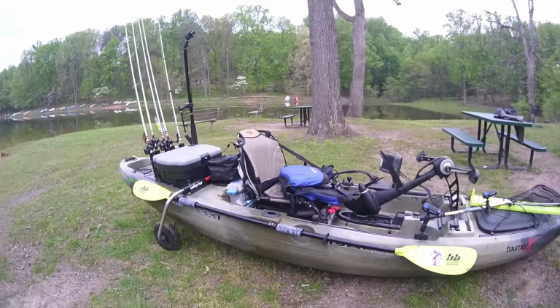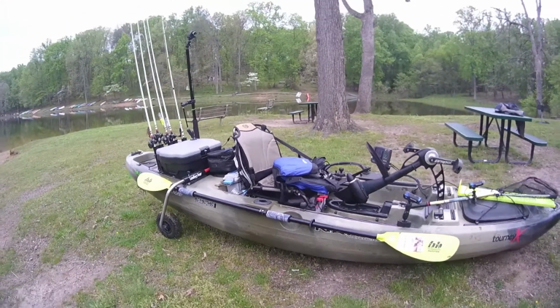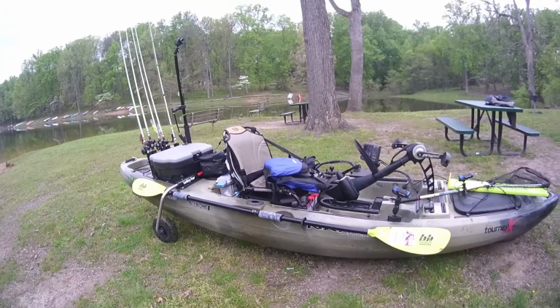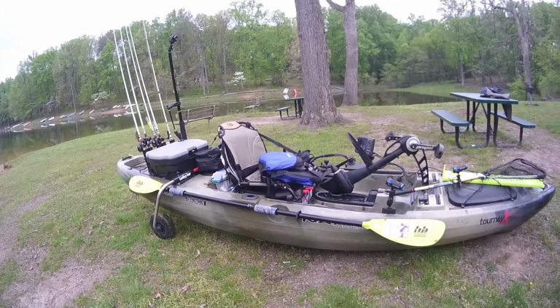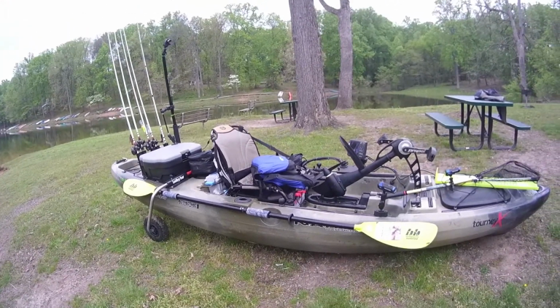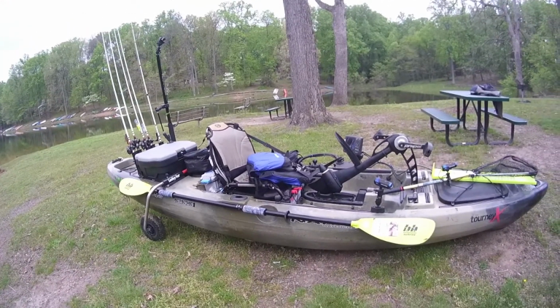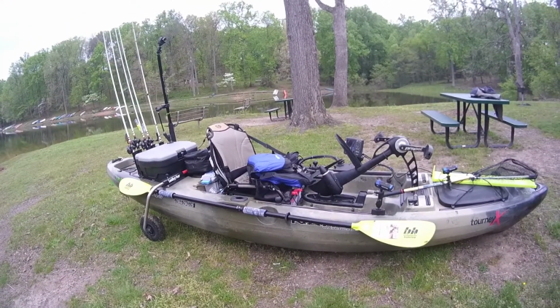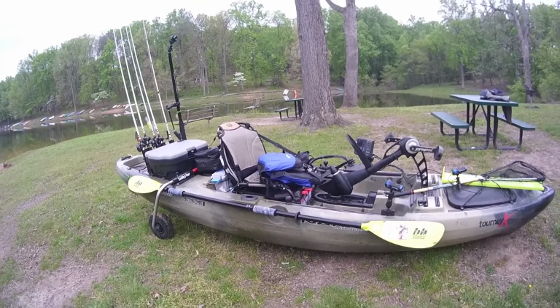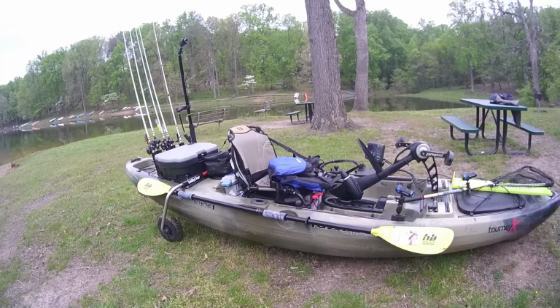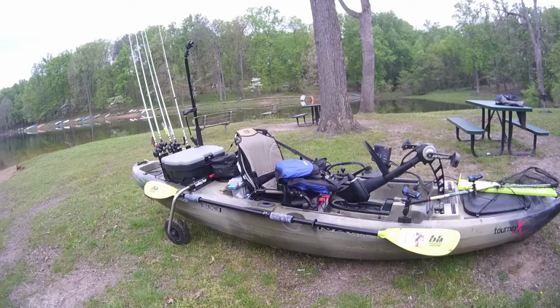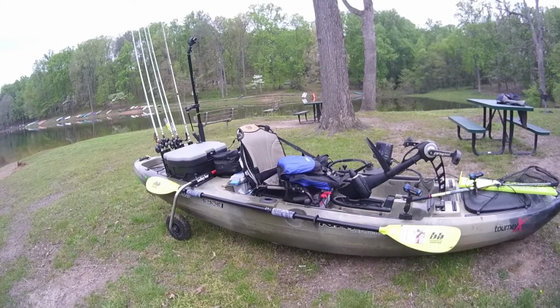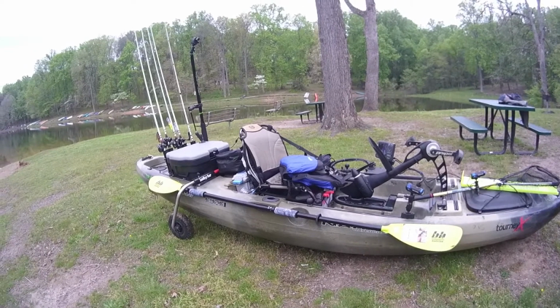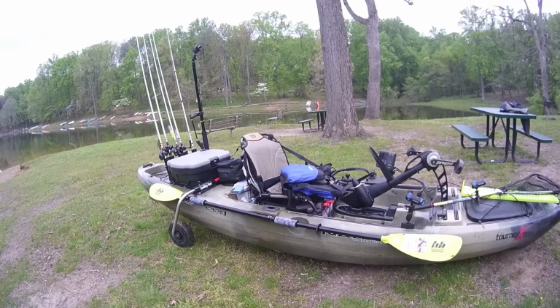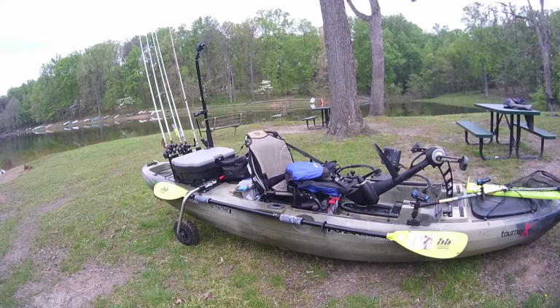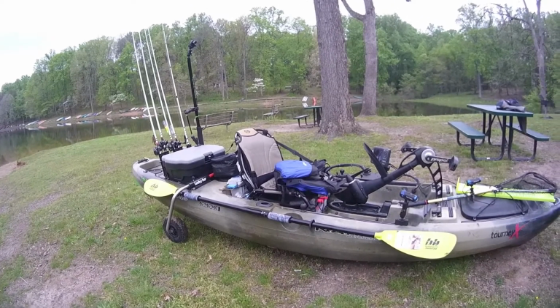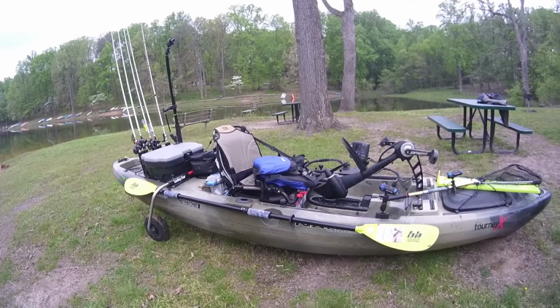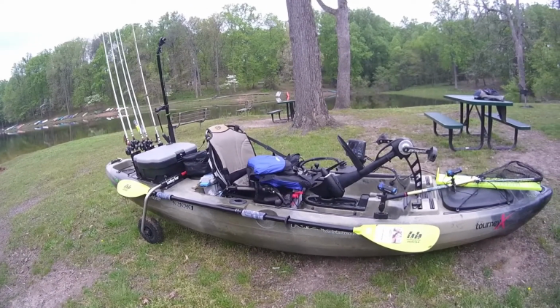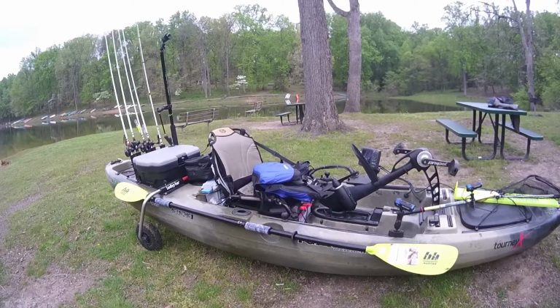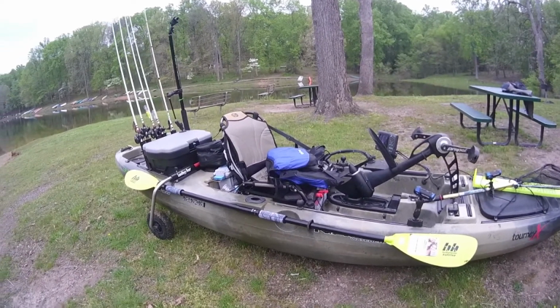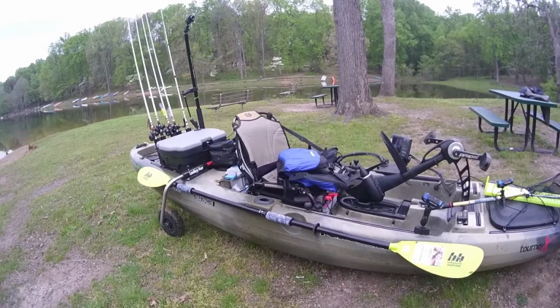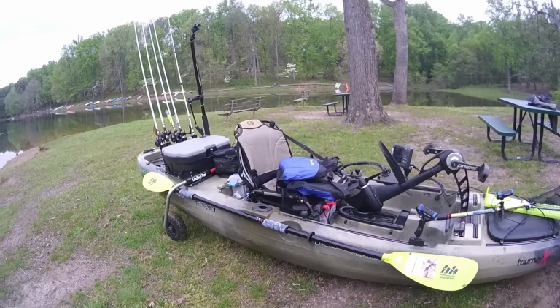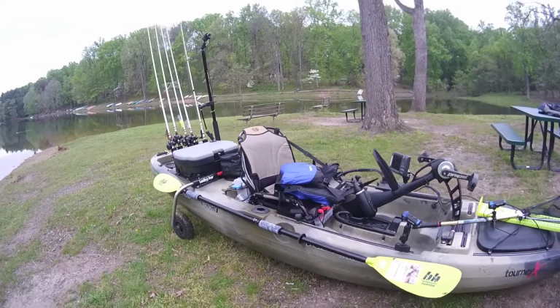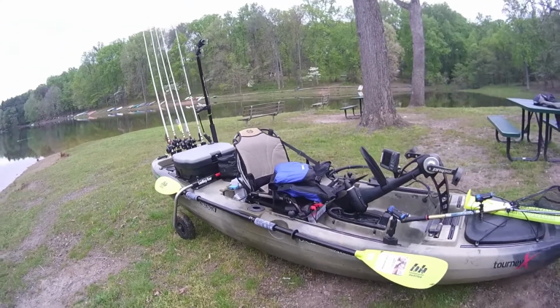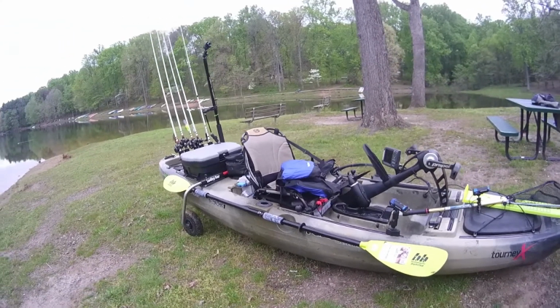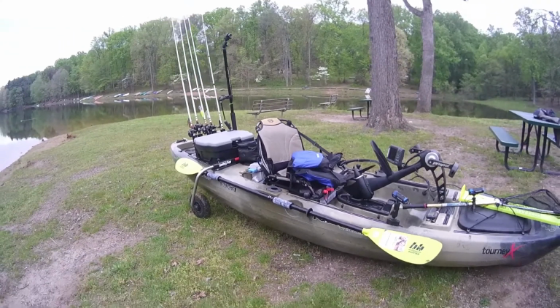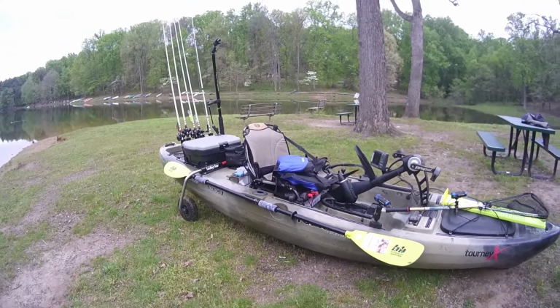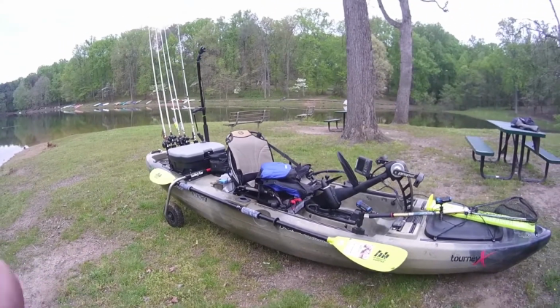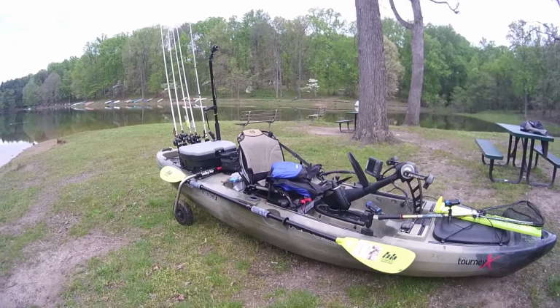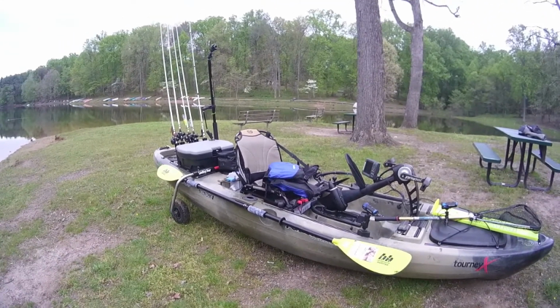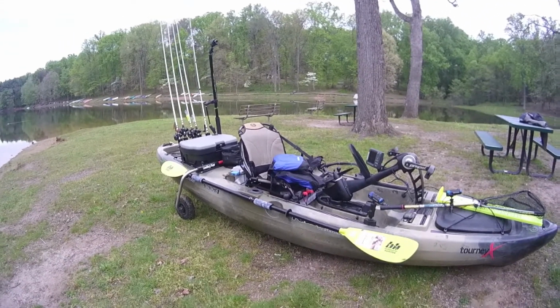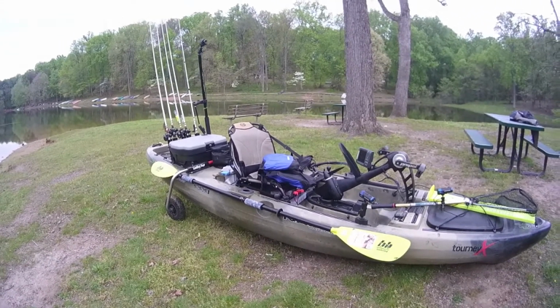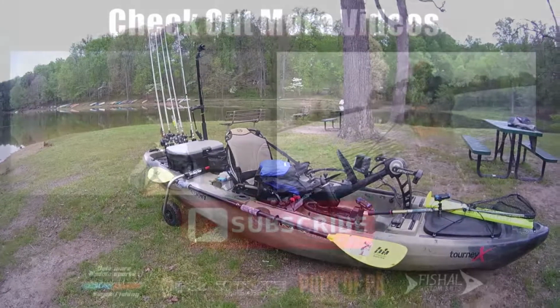That's my Native Watercraft Slayer Propel 13 outfitted for the 2016 season. I'm having a blast taking this thing all over the country and fishing. Please subscribe if you like this video, hit like, and y'all have a good one.